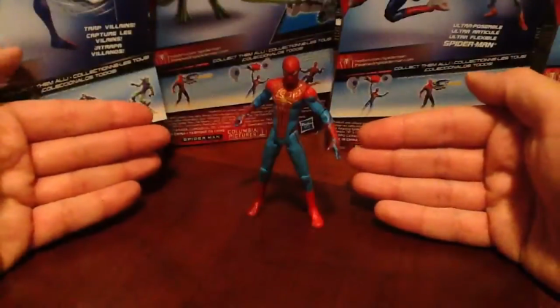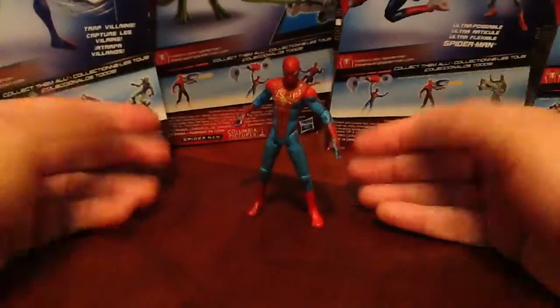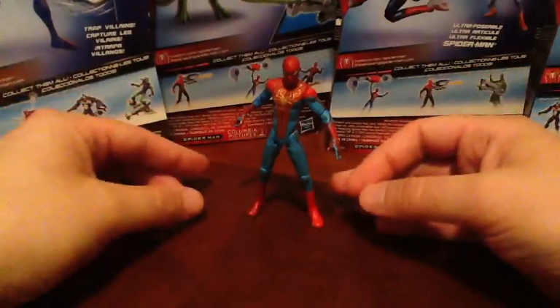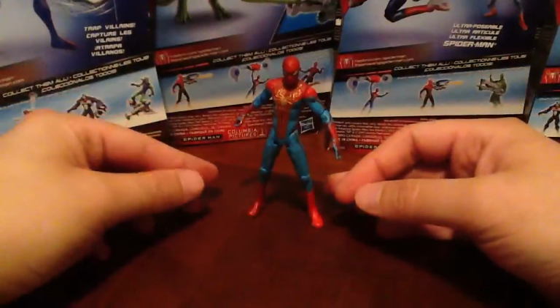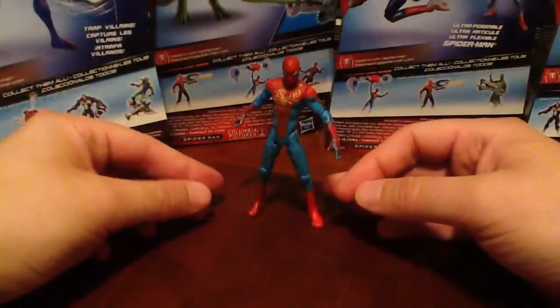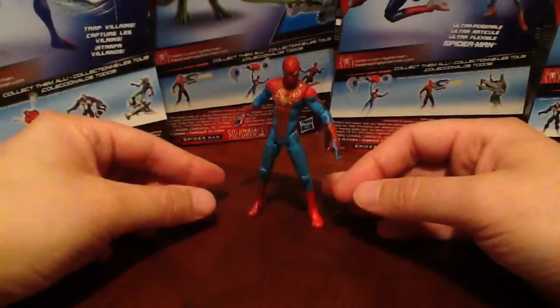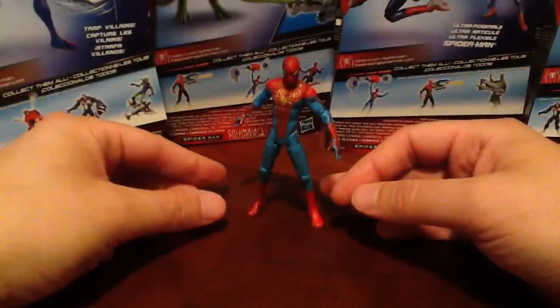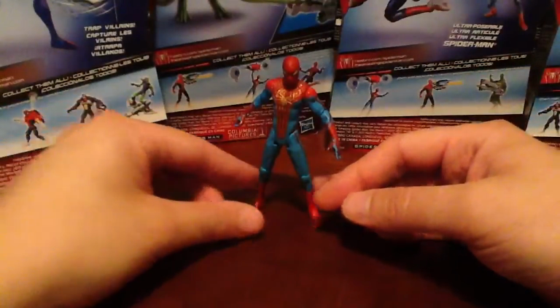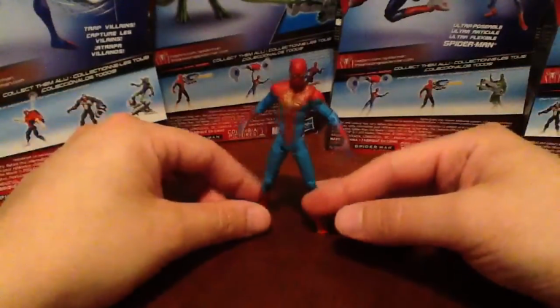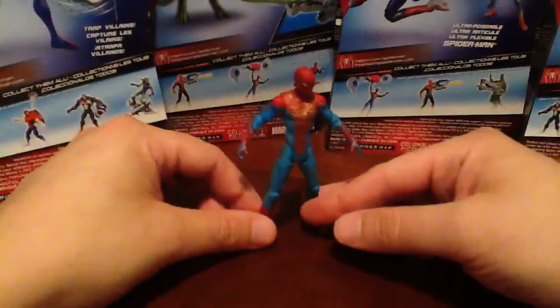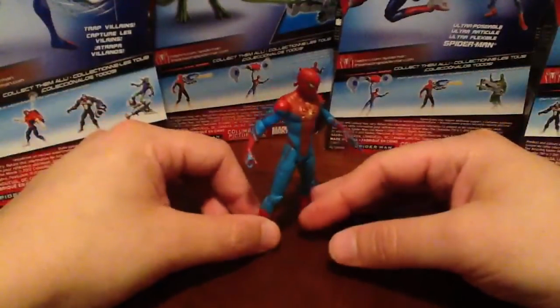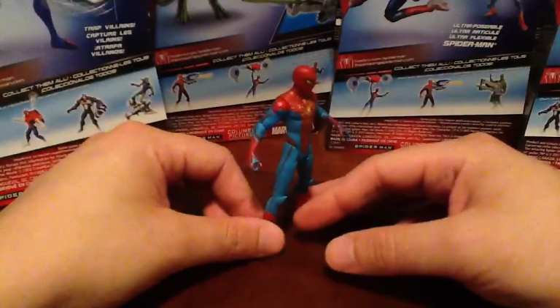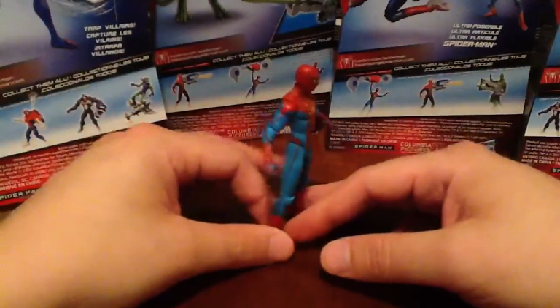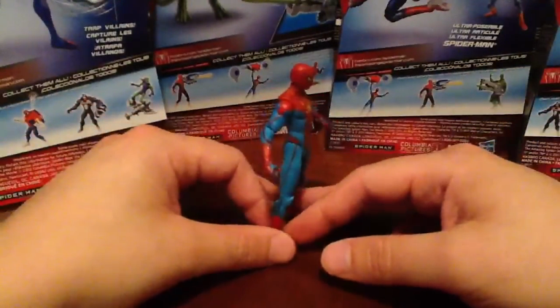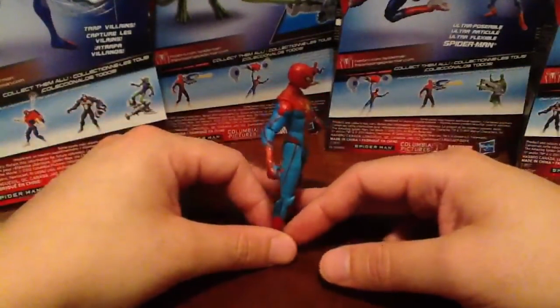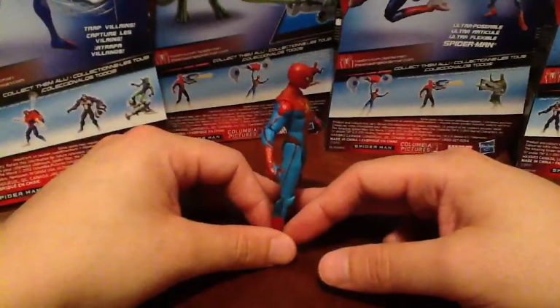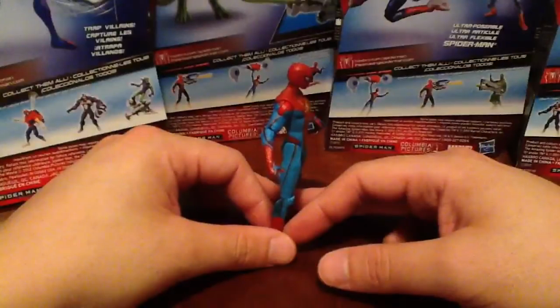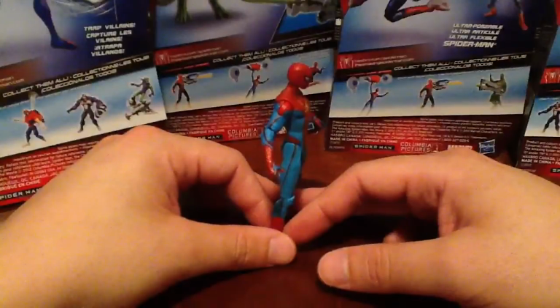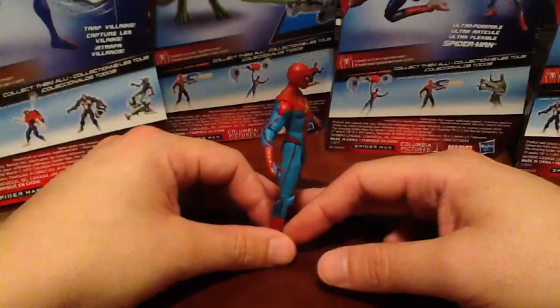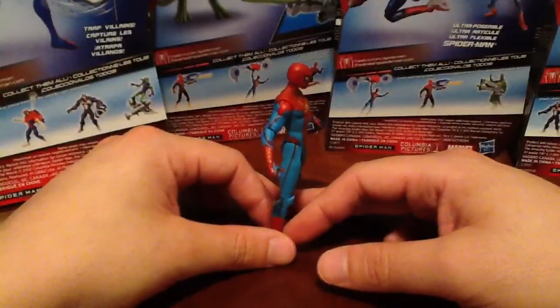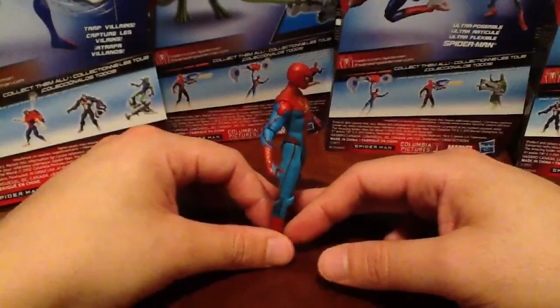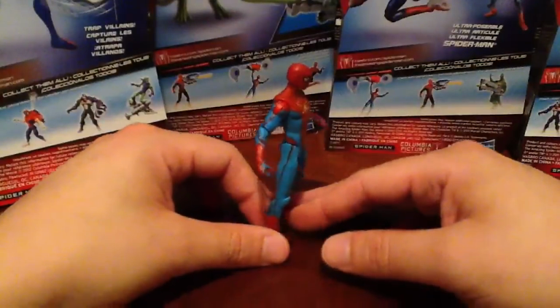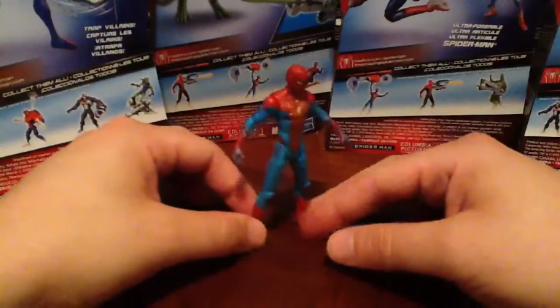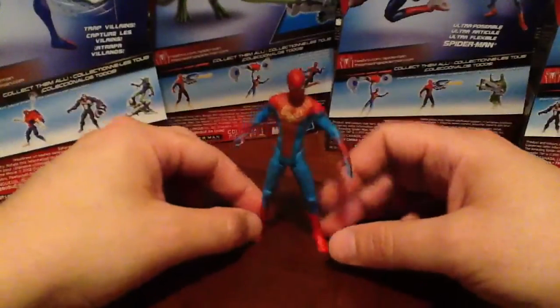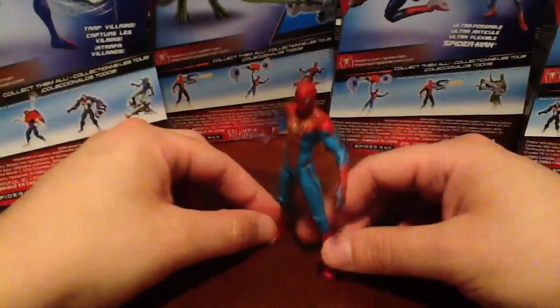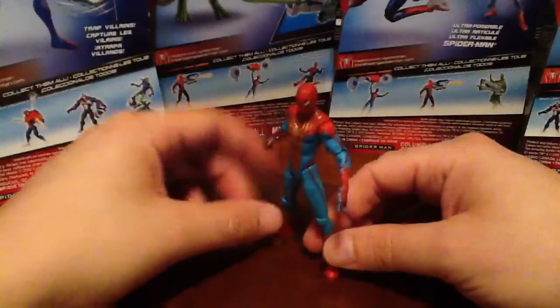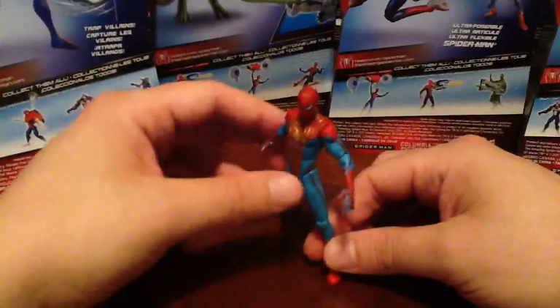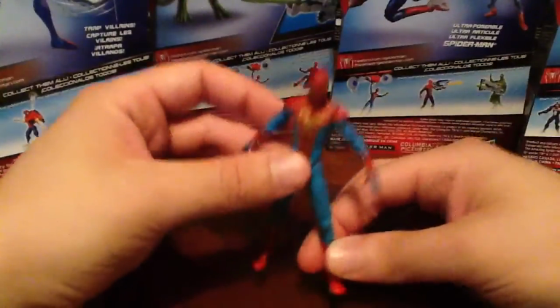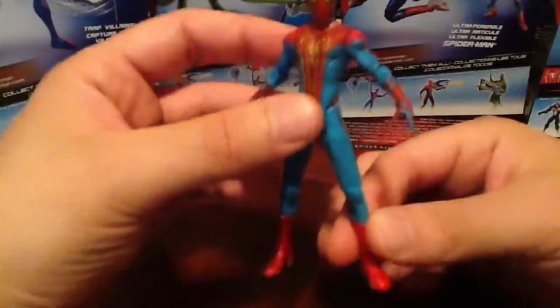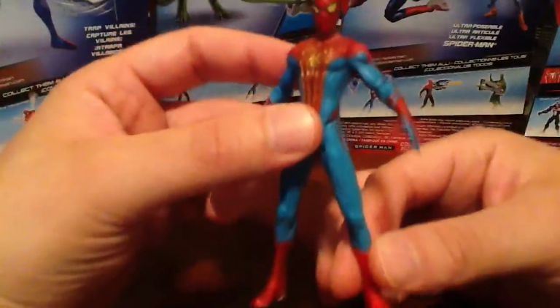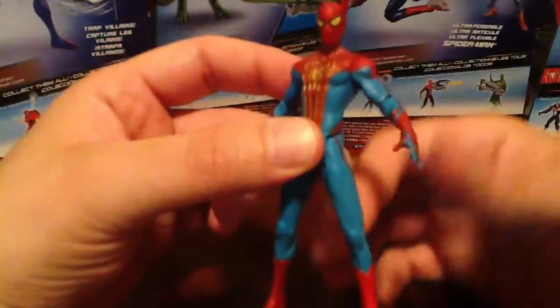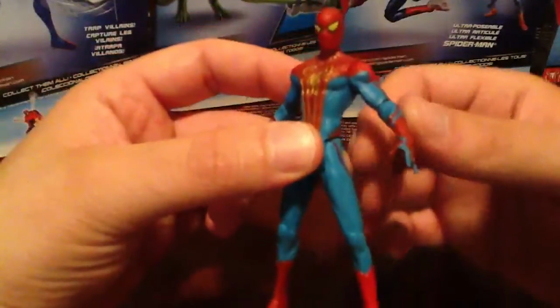He just looks really darn neat. I love the way the blue just picks up with the red — they did a fantastic job on the paint scheme.